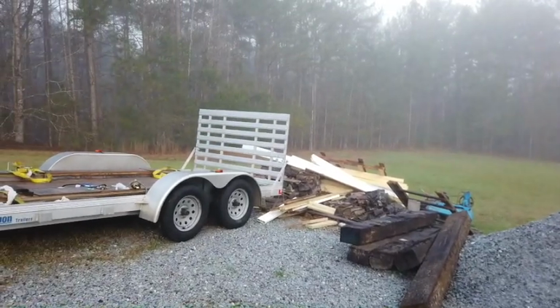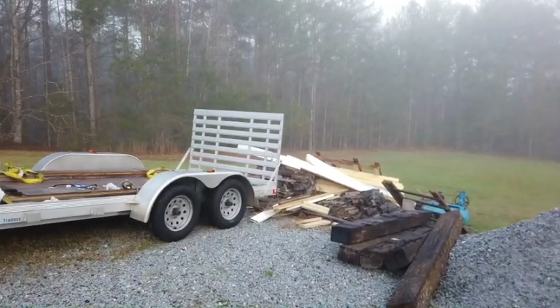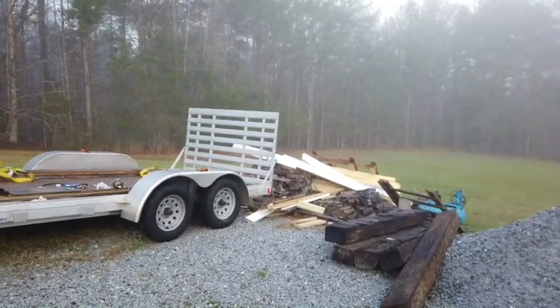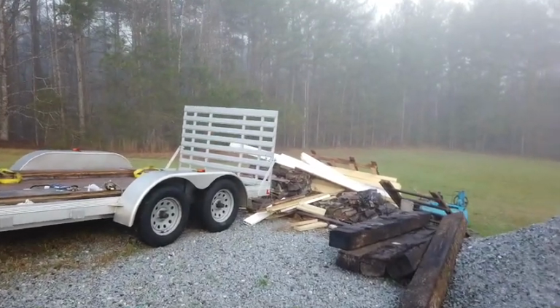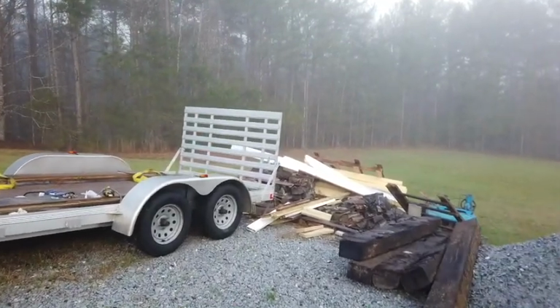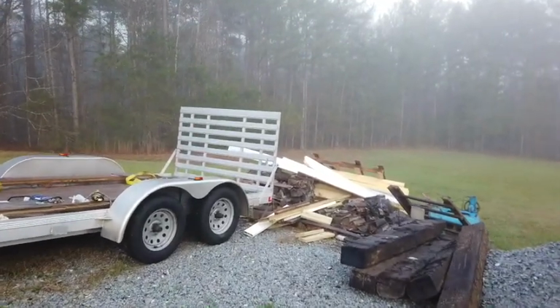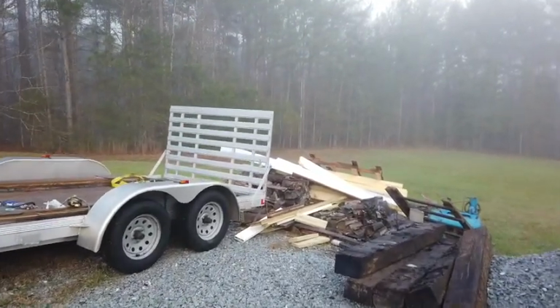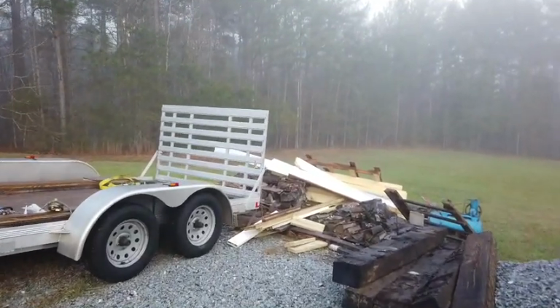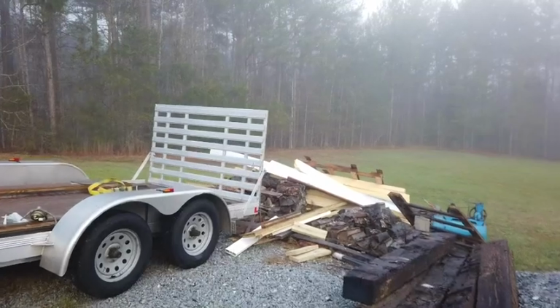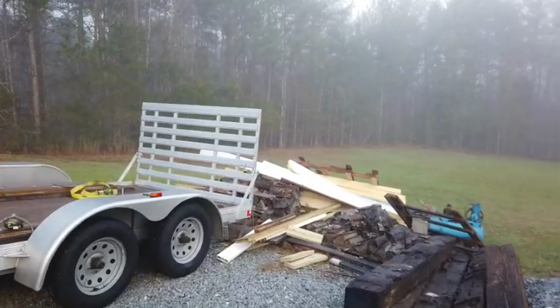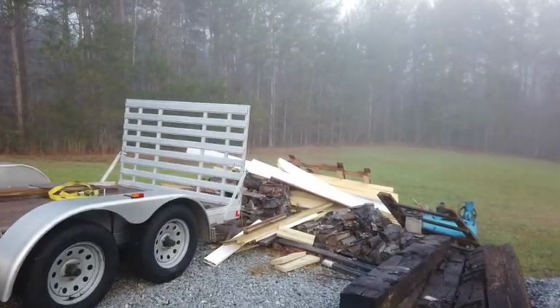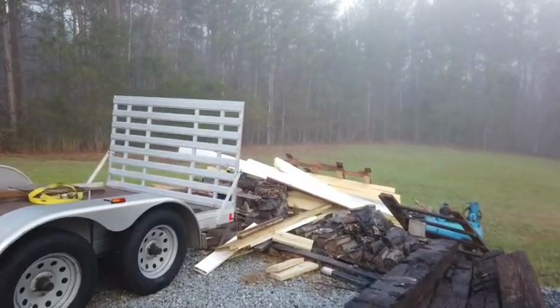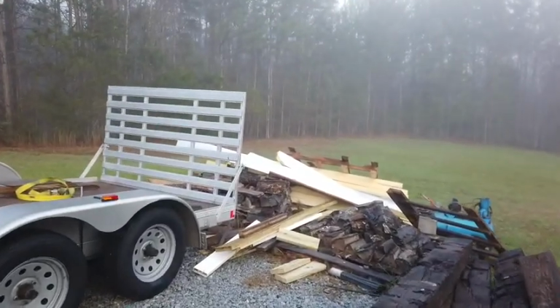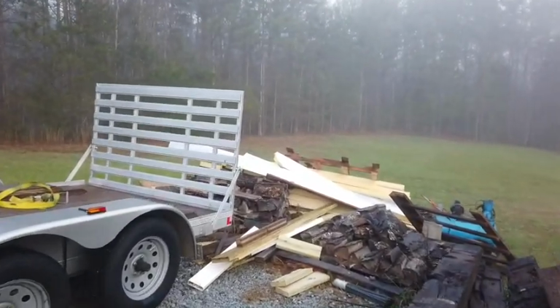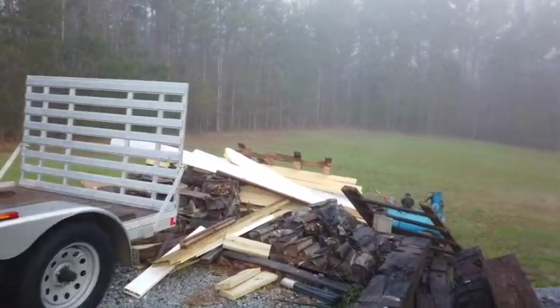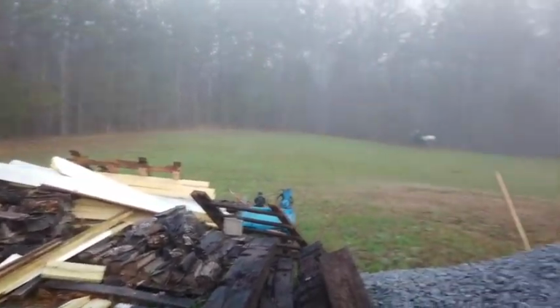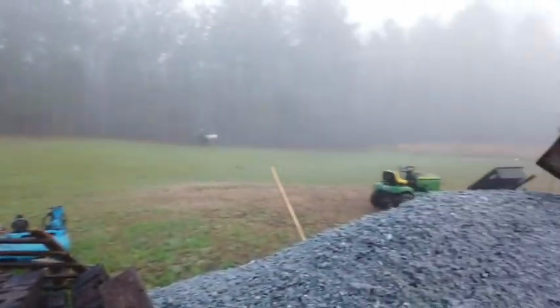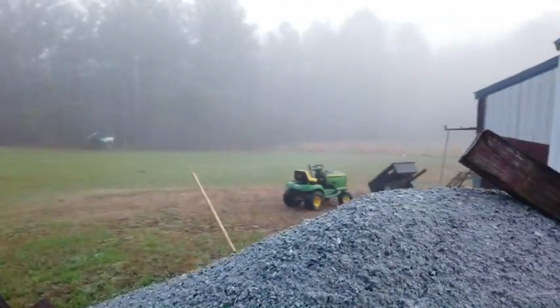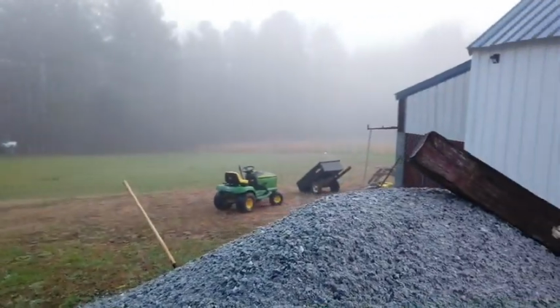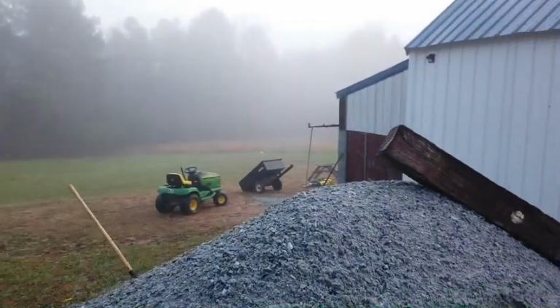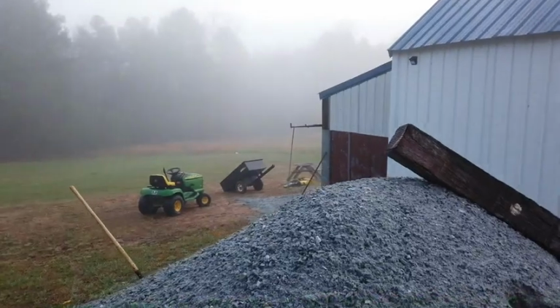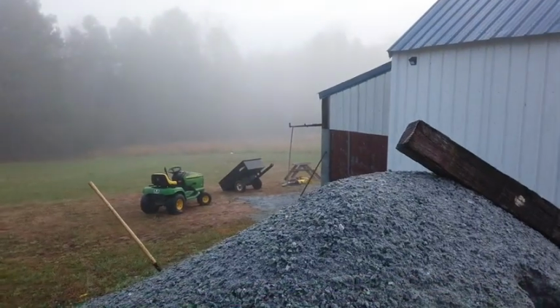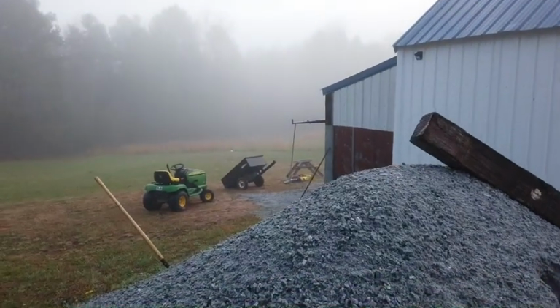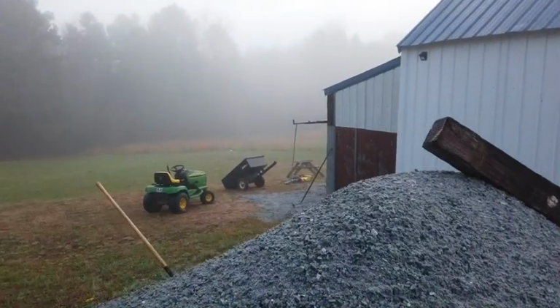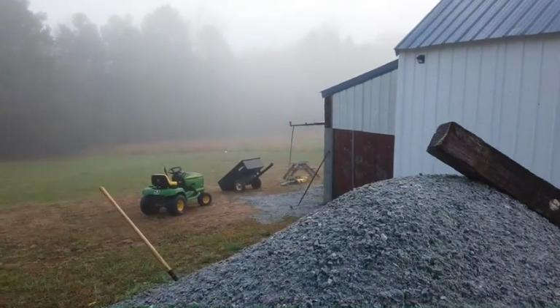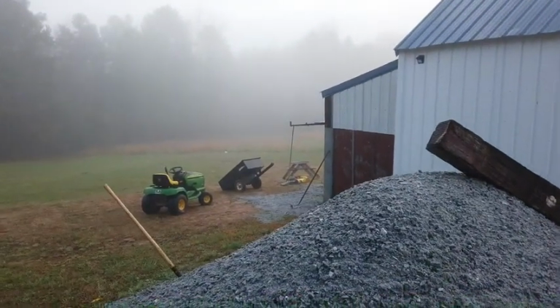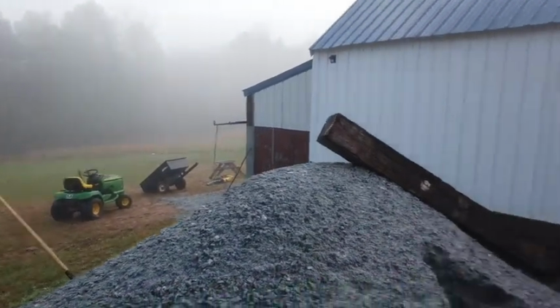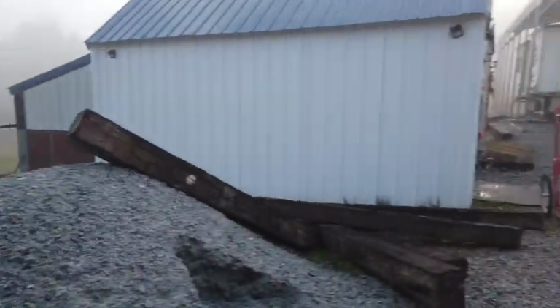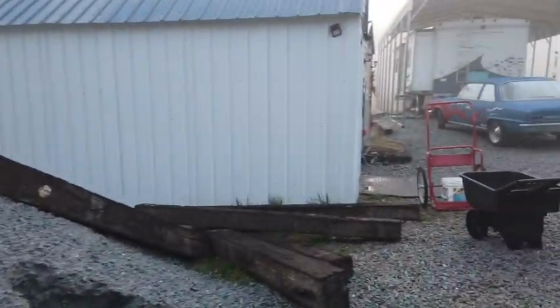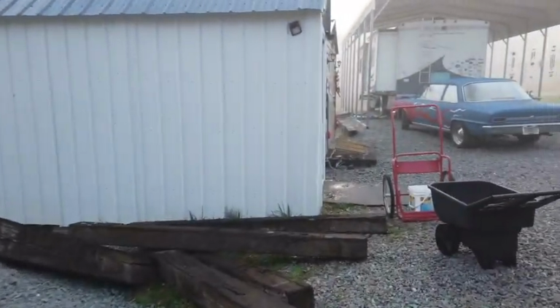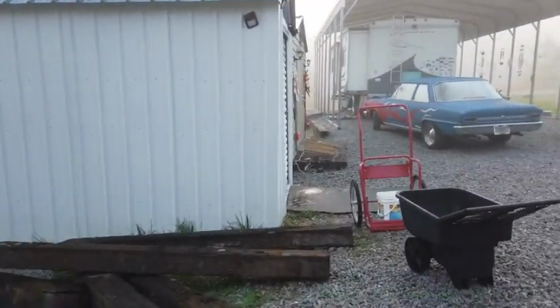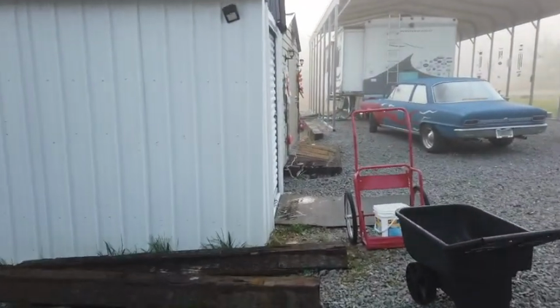So the first thing I'm going to do is take all of these little insulation pieces and slide them up inside of the back of my garage over there. I guess I ought to walk around this way.